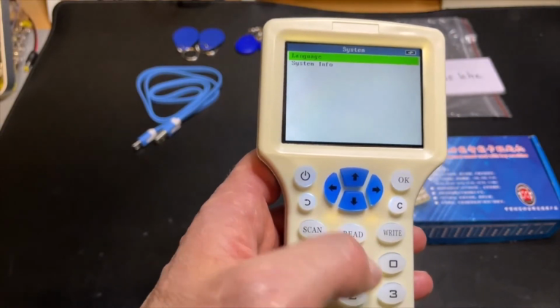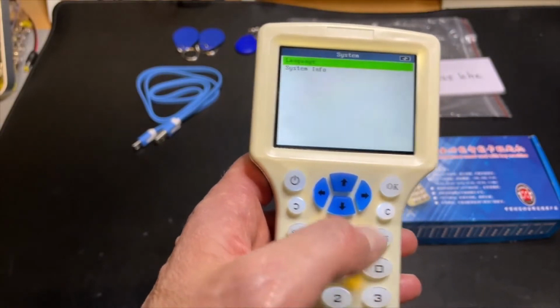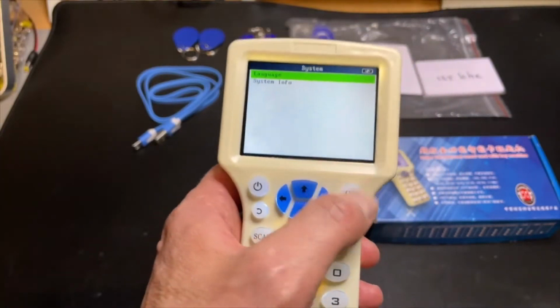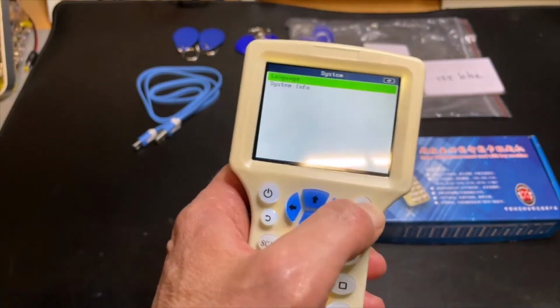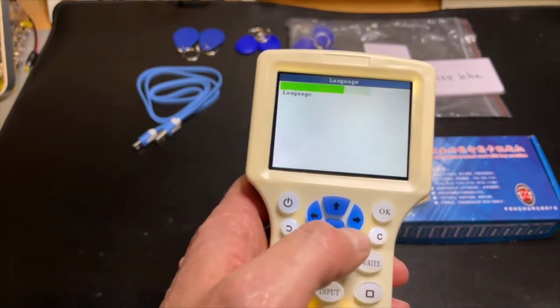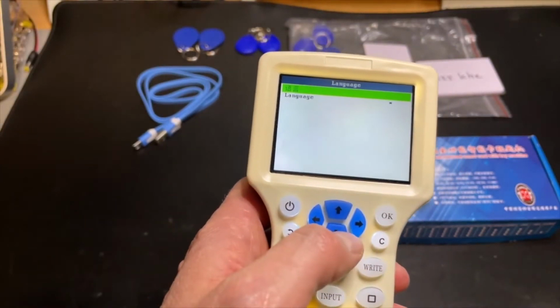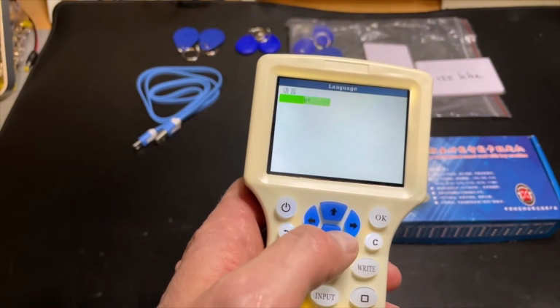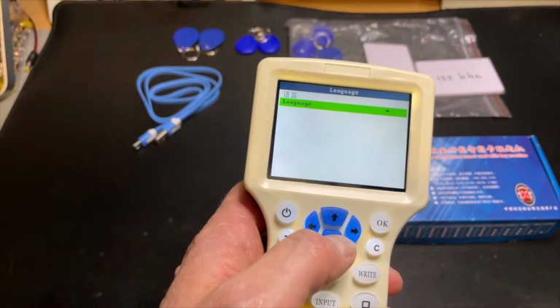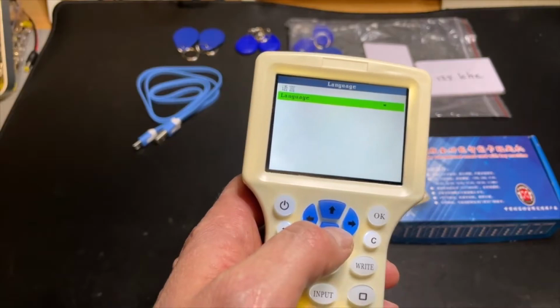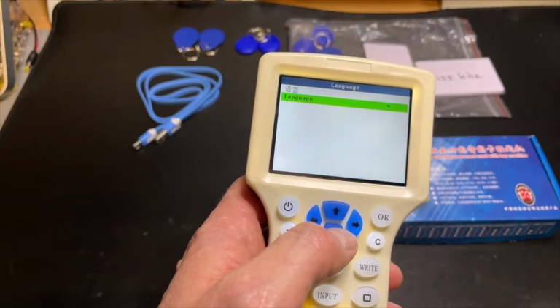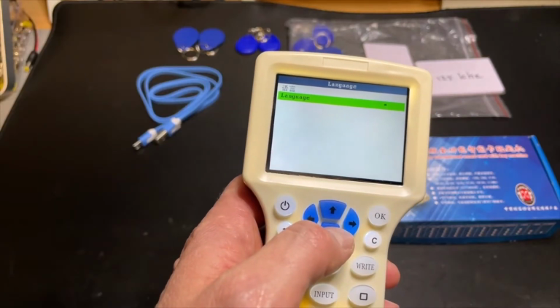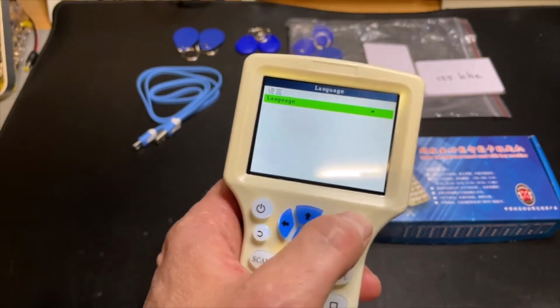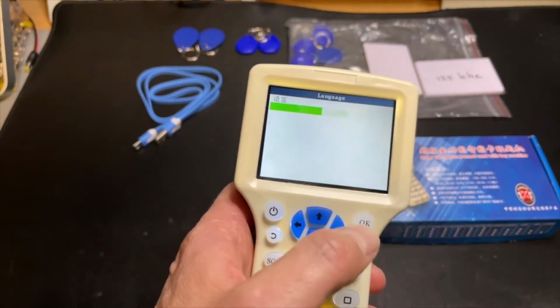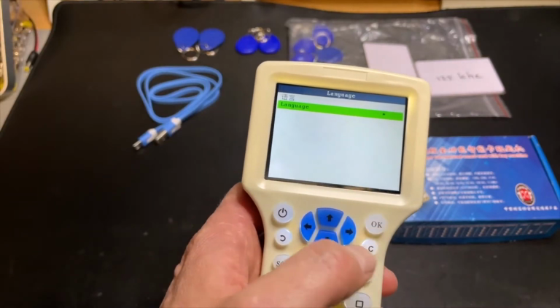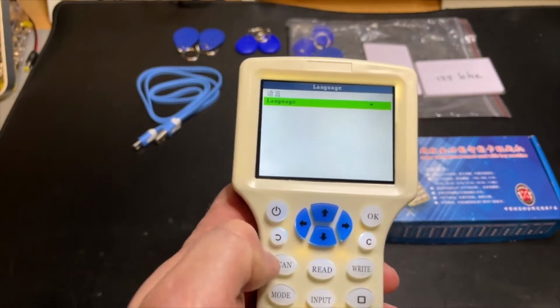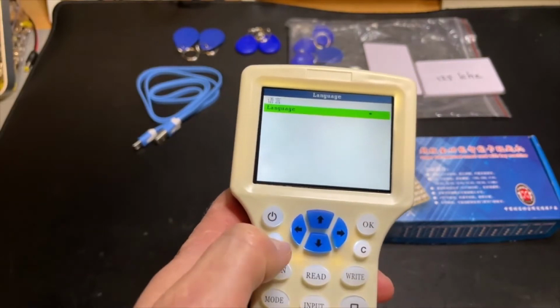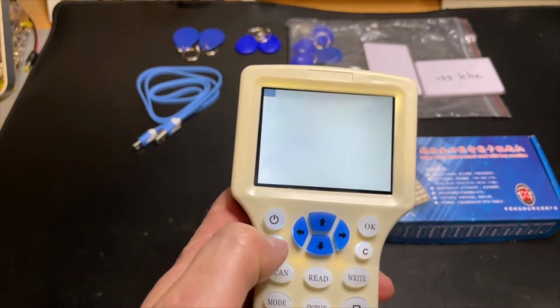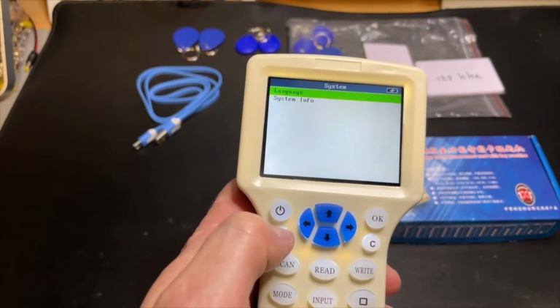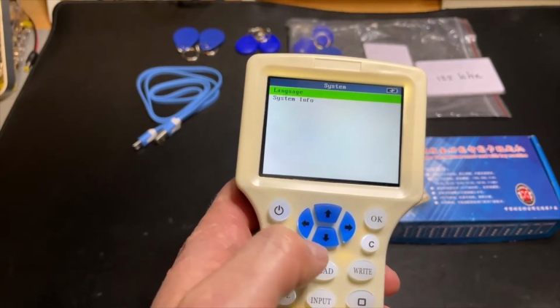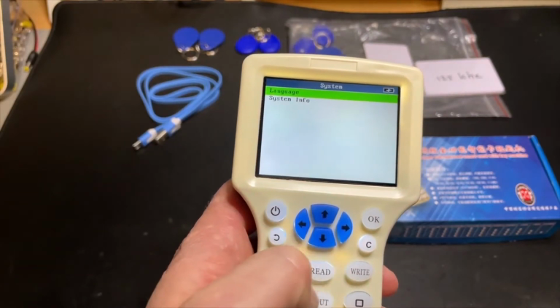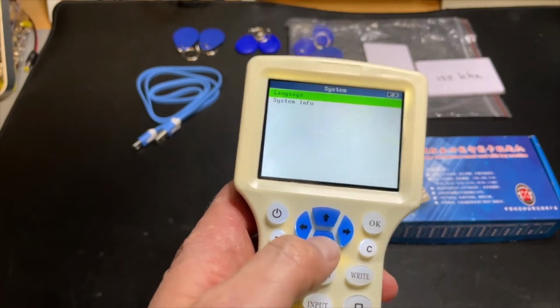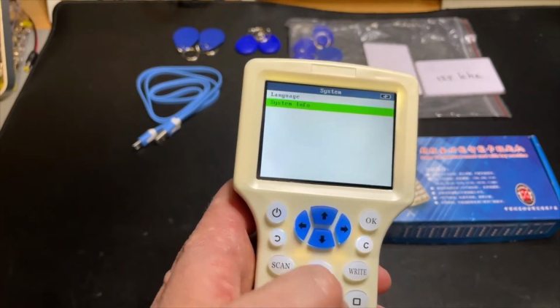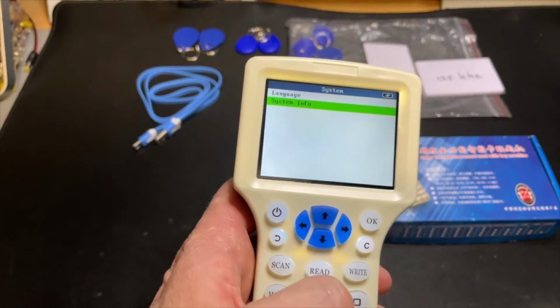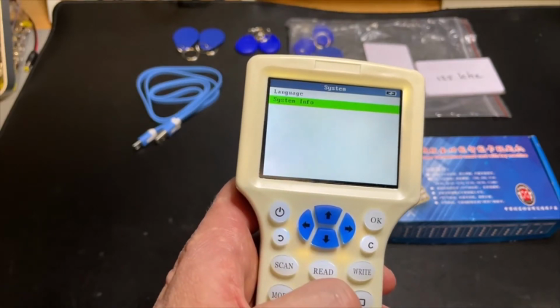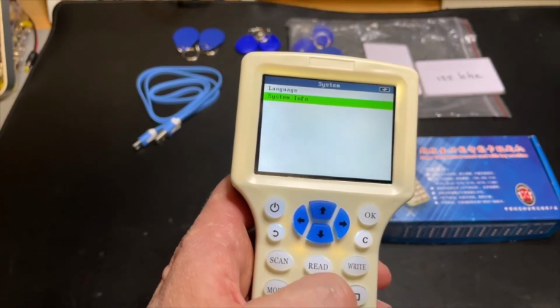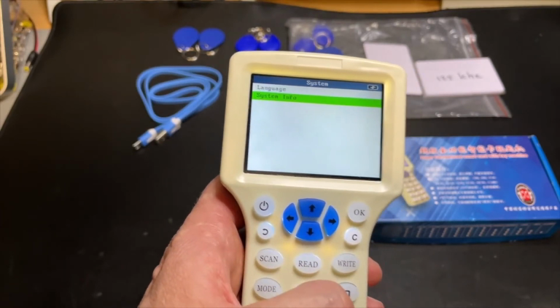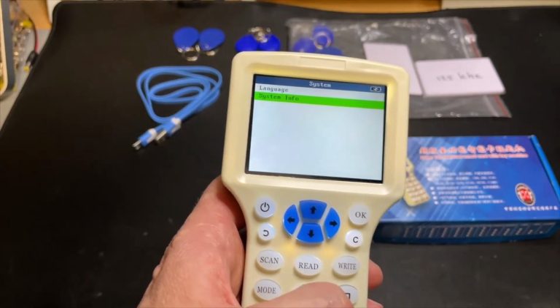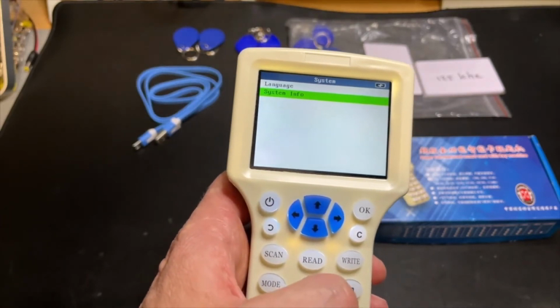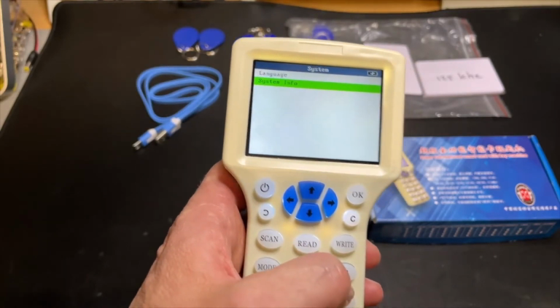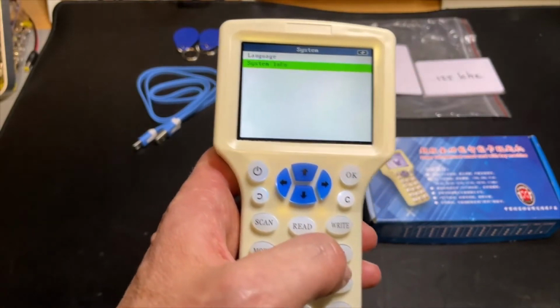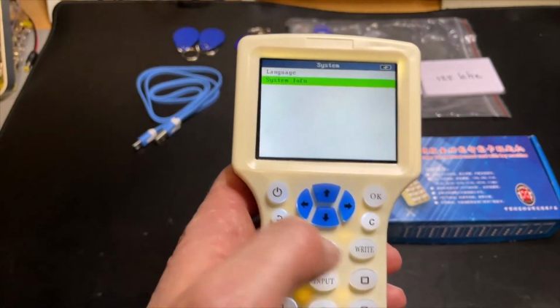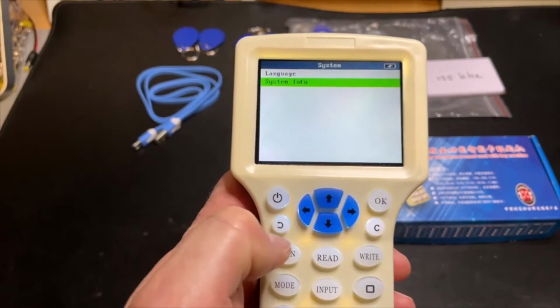Here you can select the language — English or Chinese. That's good. You have some system information with just the serial number and the version number.